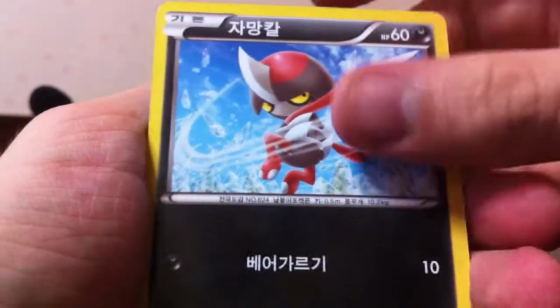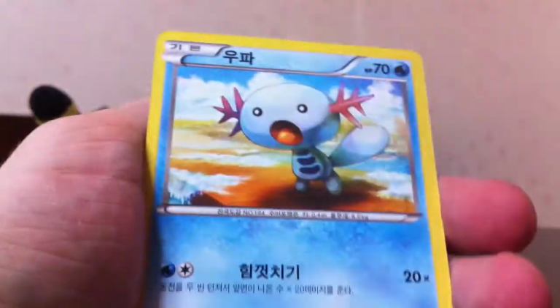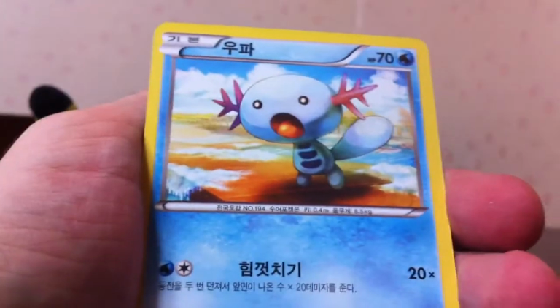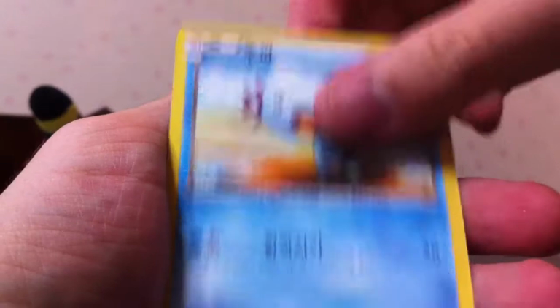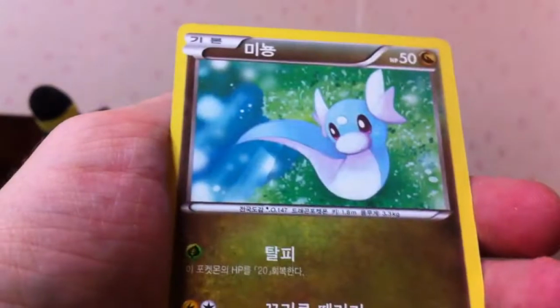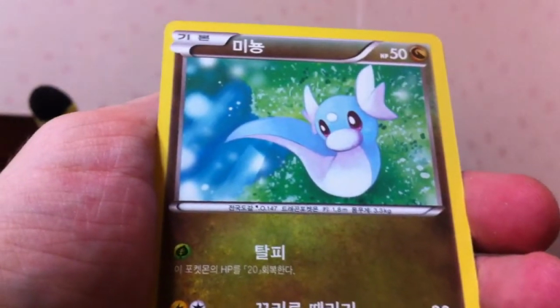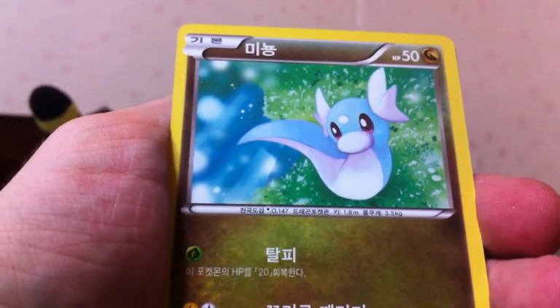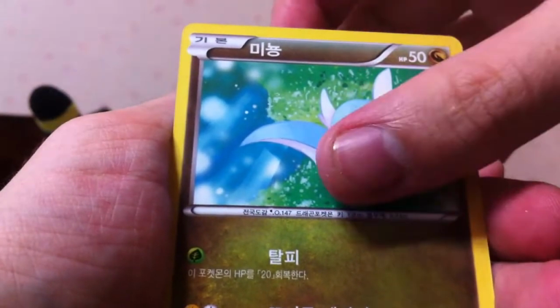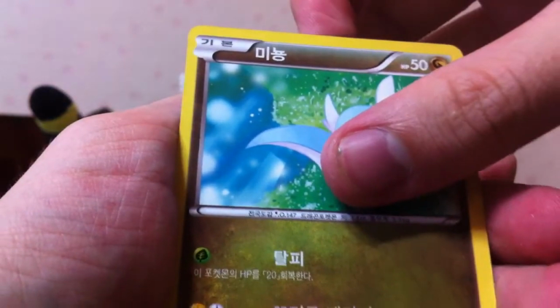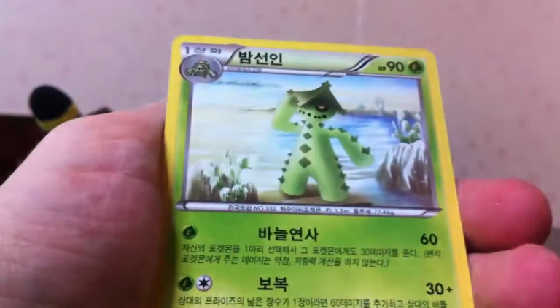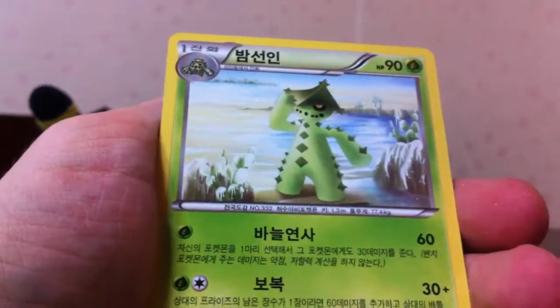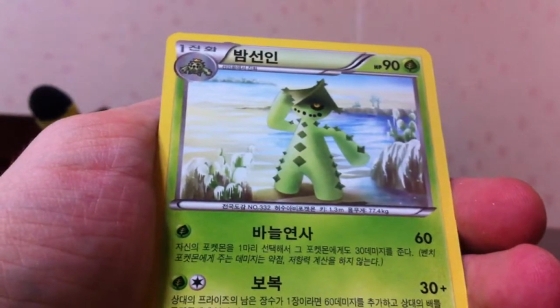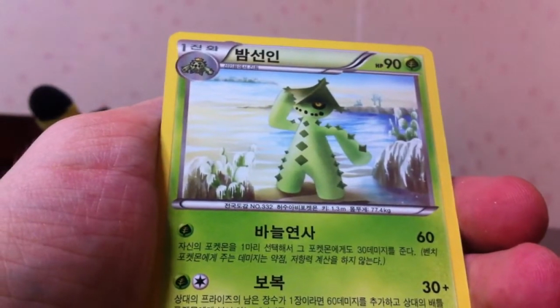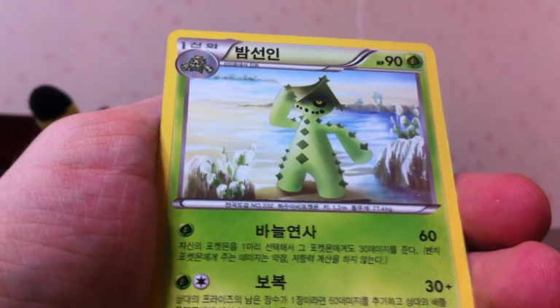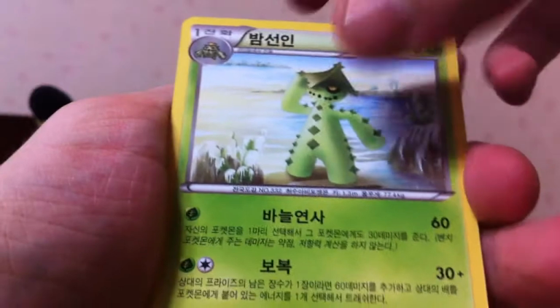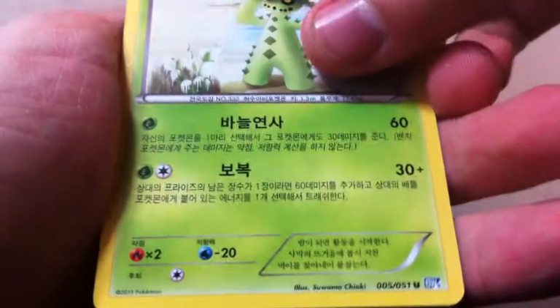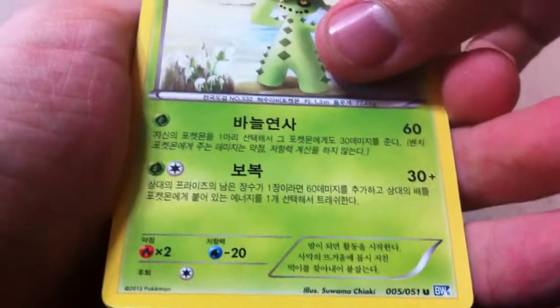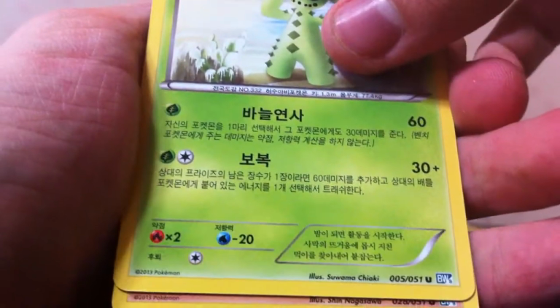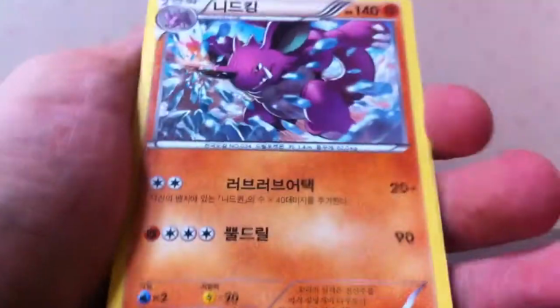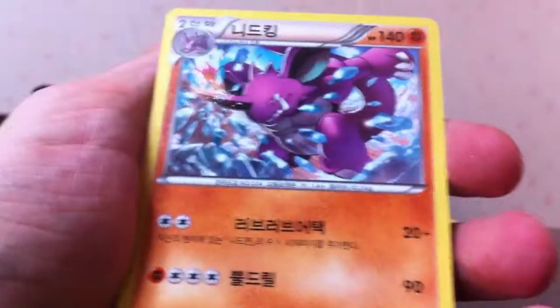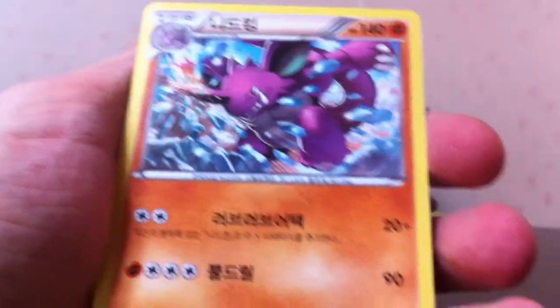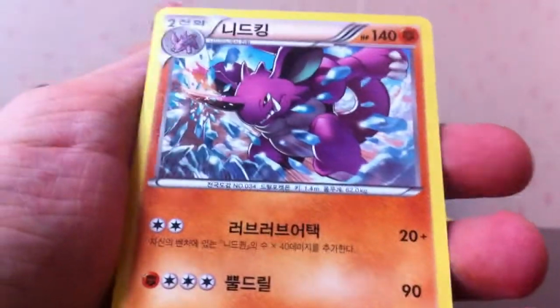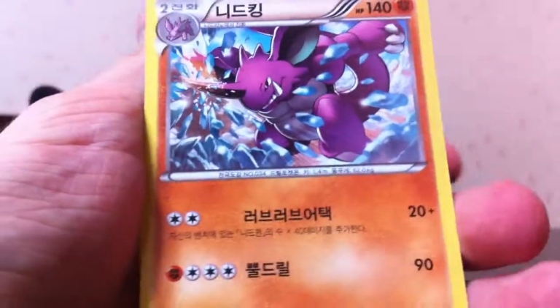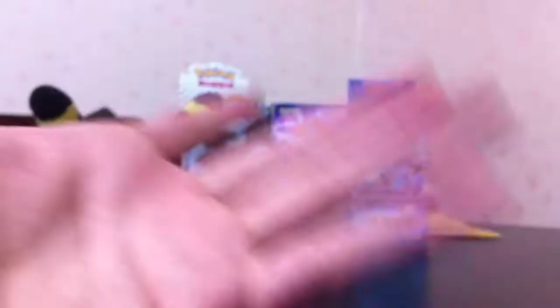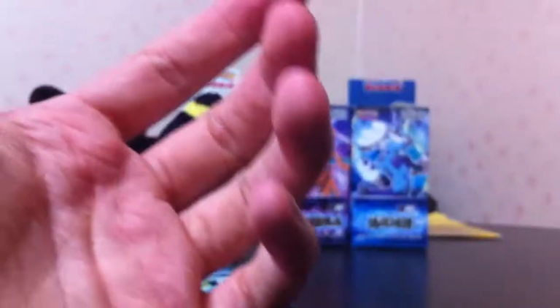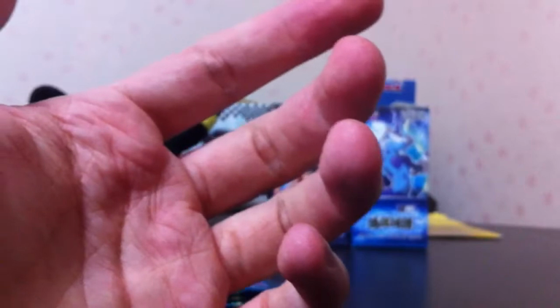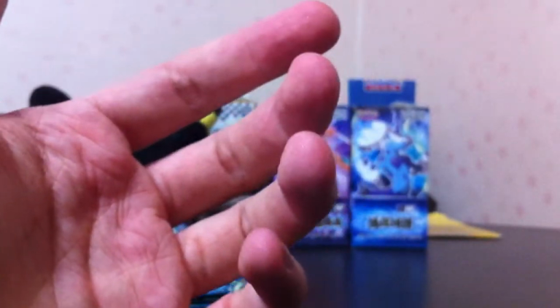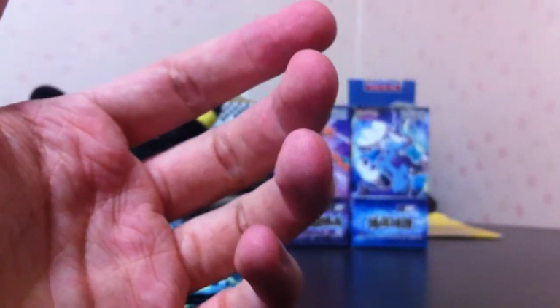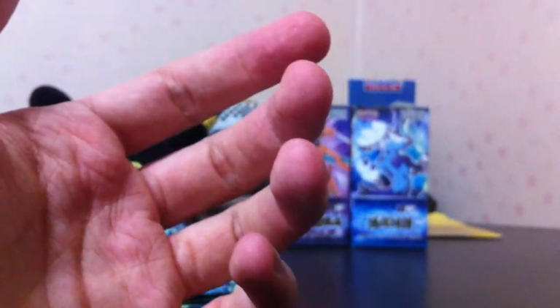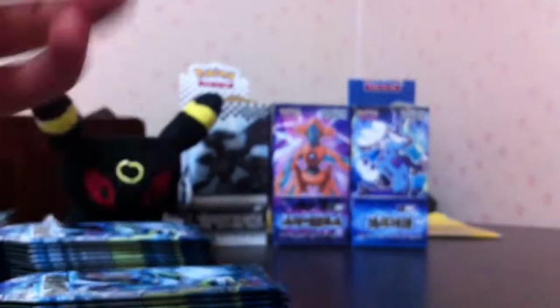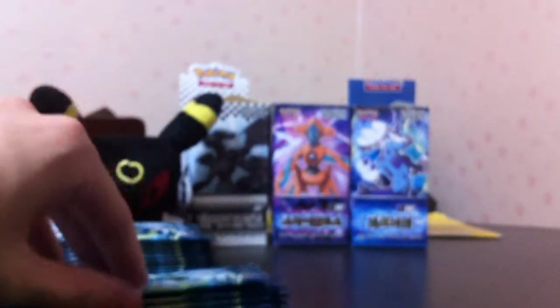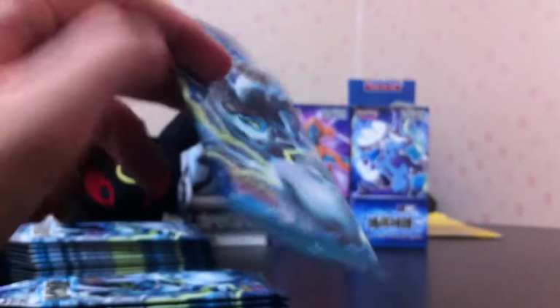Next pack, Pawniard, Wooper, Dratini, Cacturn, and Nidoking. We got a rare in our second pack — that's really good. Hopefully that means we have an eight rare box.